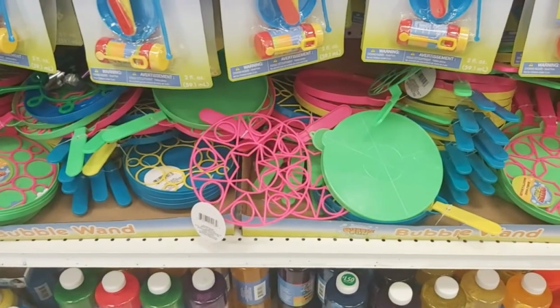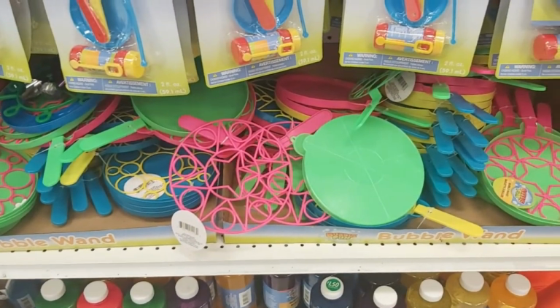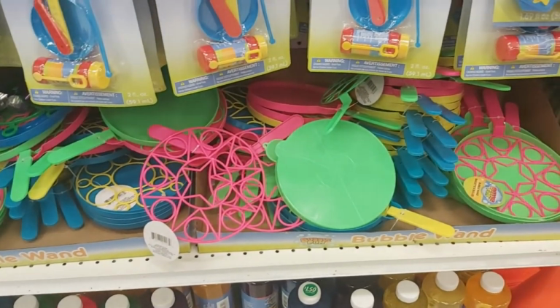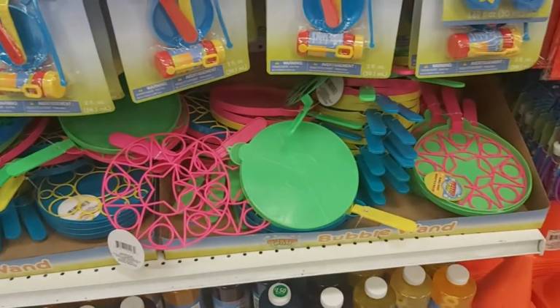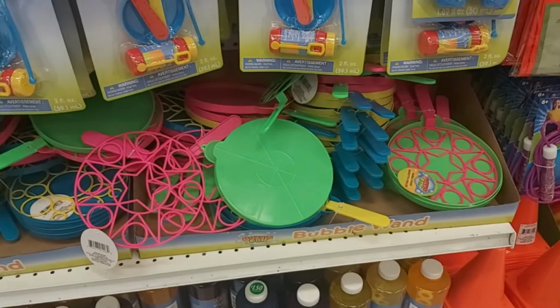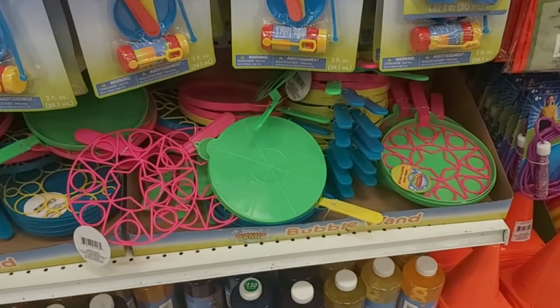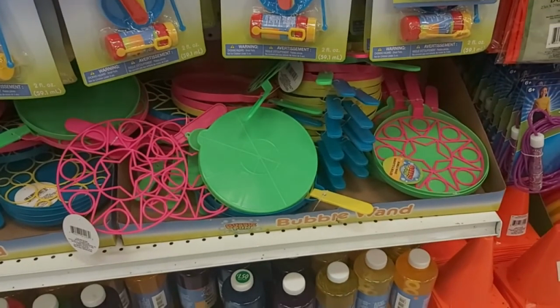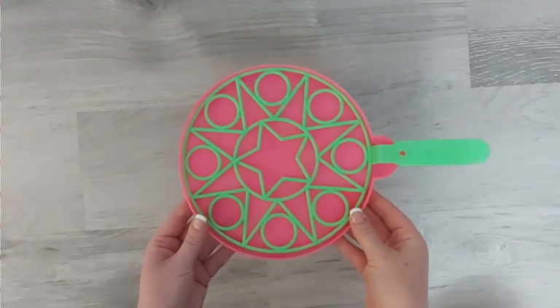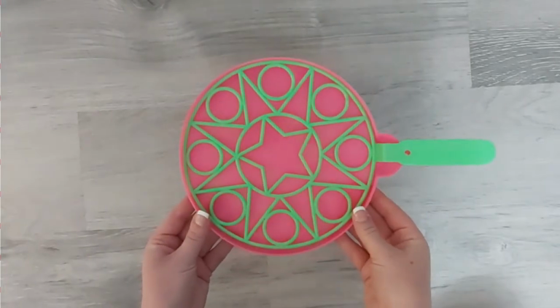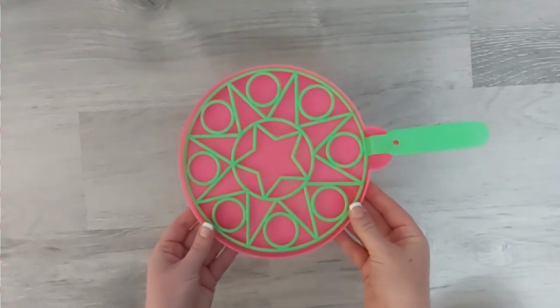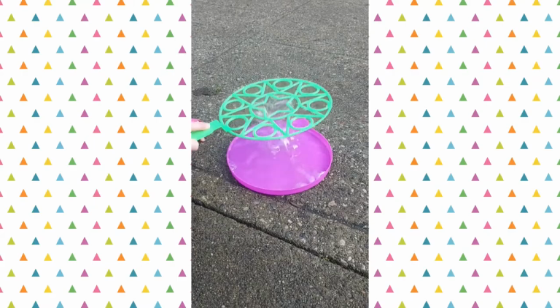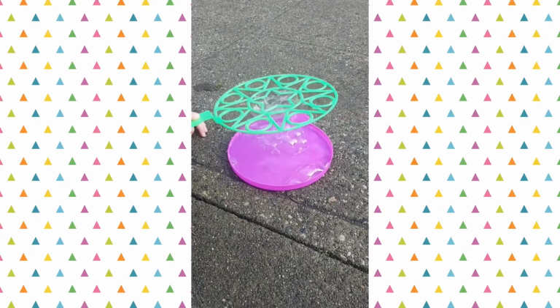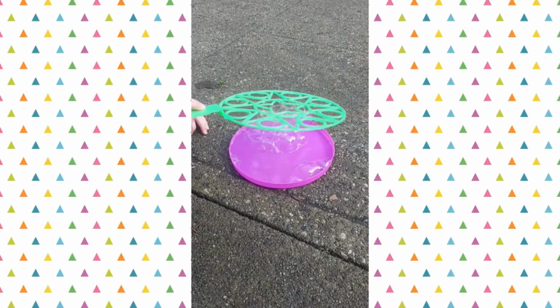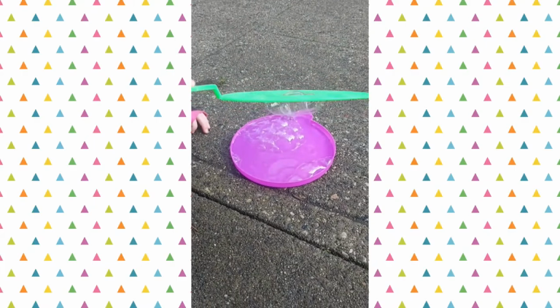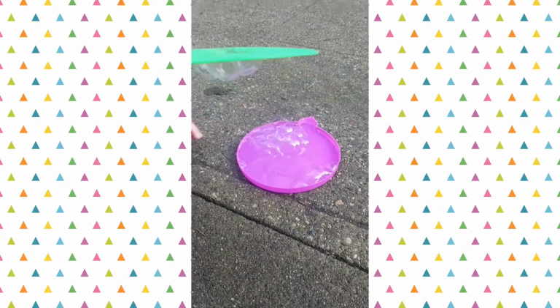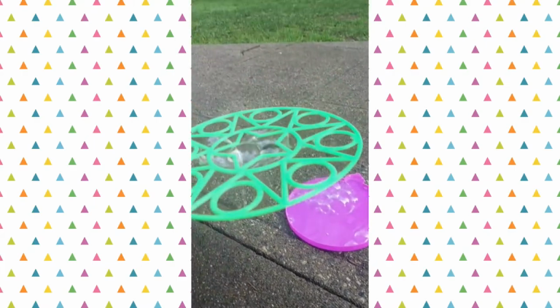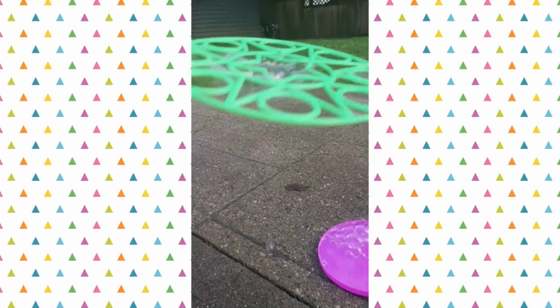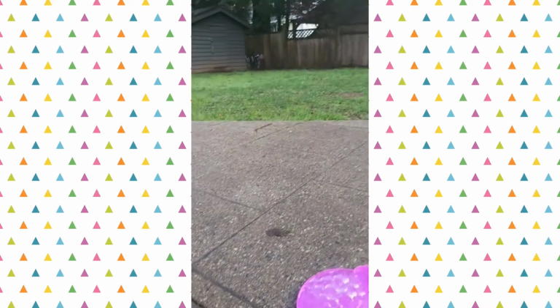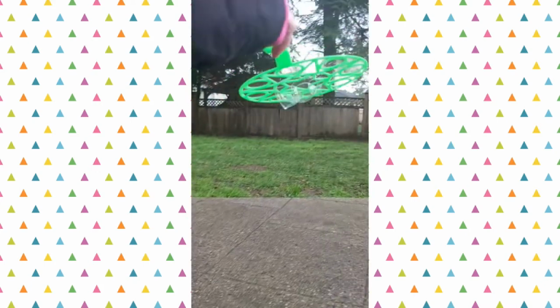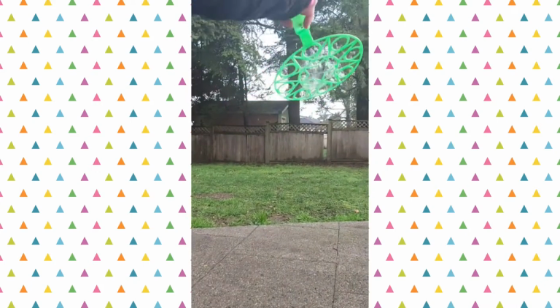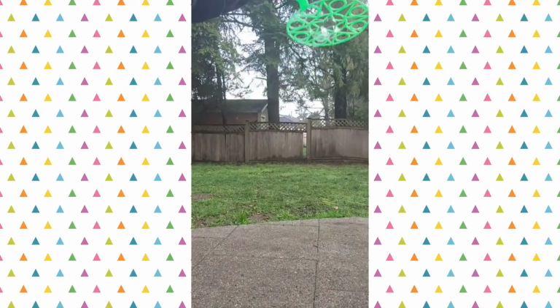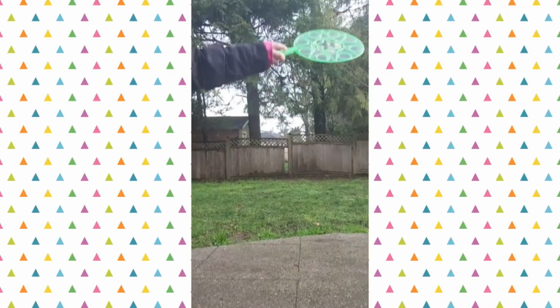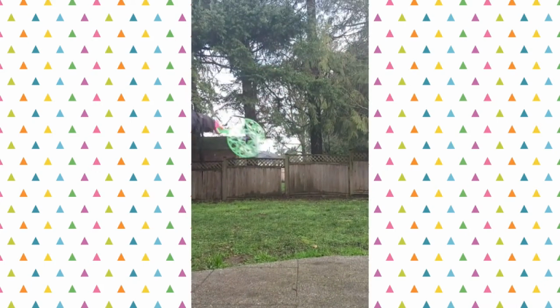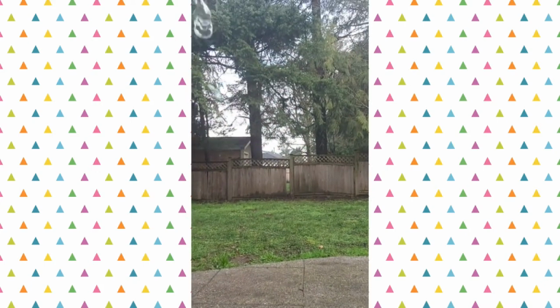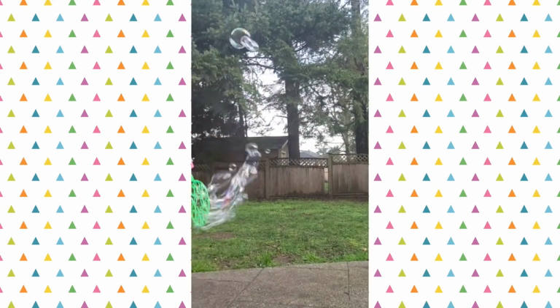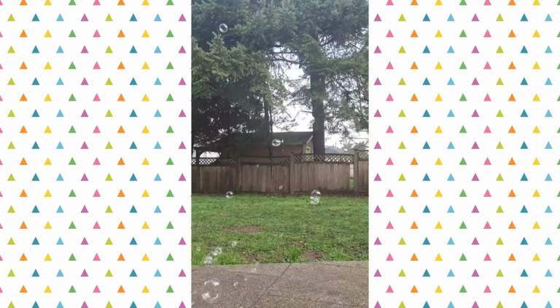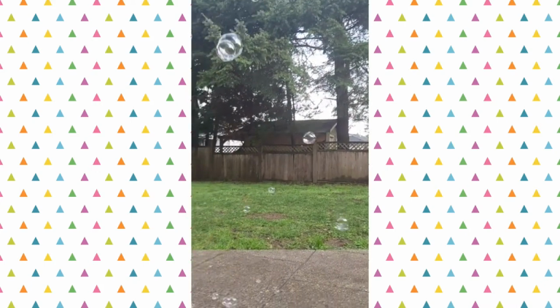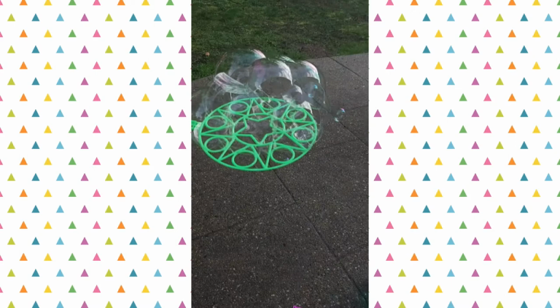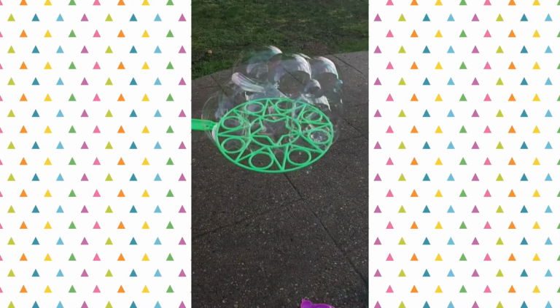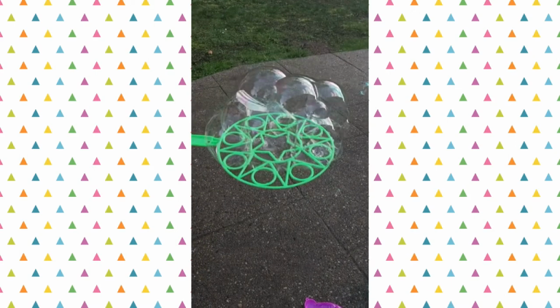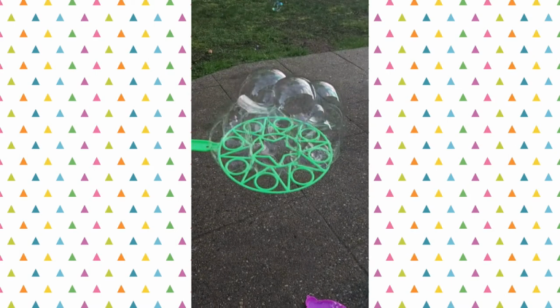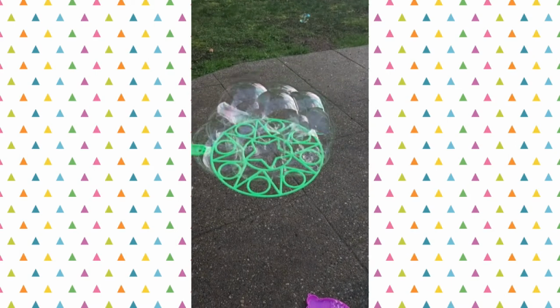This next product is a good segue from the bubbles — it's this bubble wand and tray. I will forewarn you that the quality is not the best. My daughter broke hers after a few days, but even though it broke I would absolutely repurchase this. She played with it for hours.